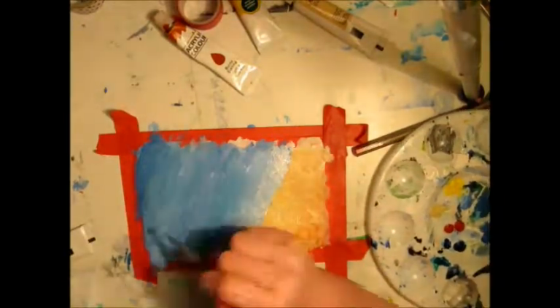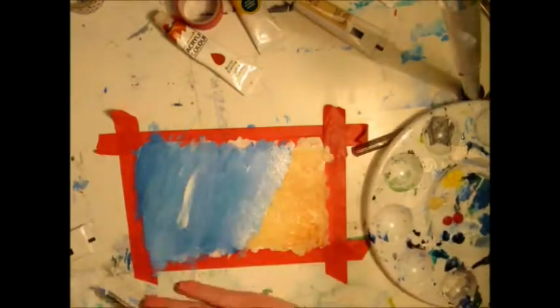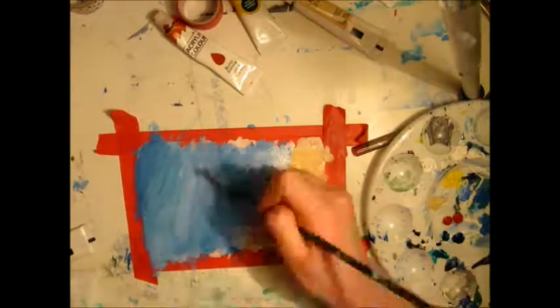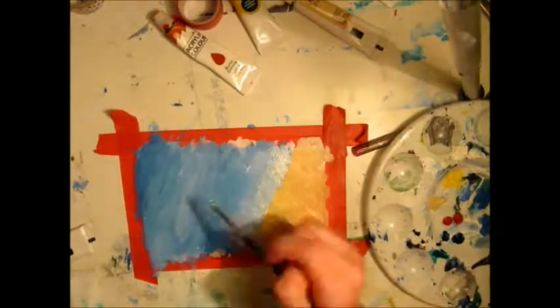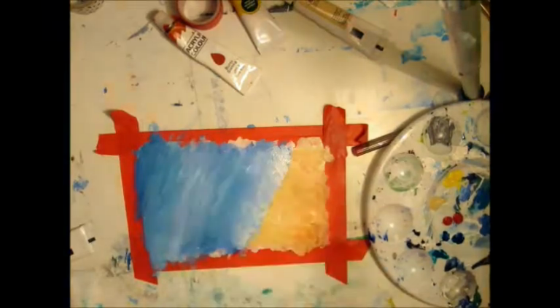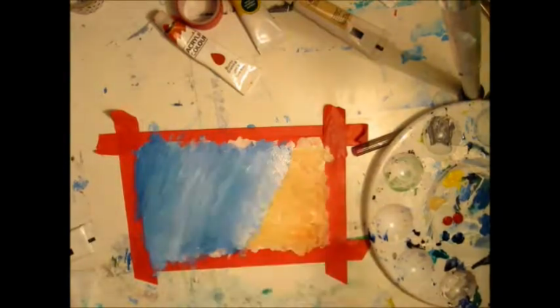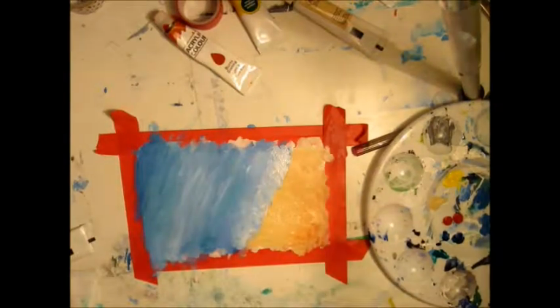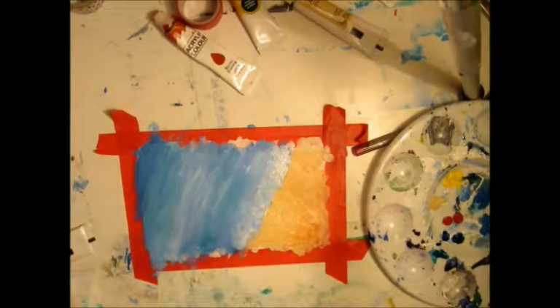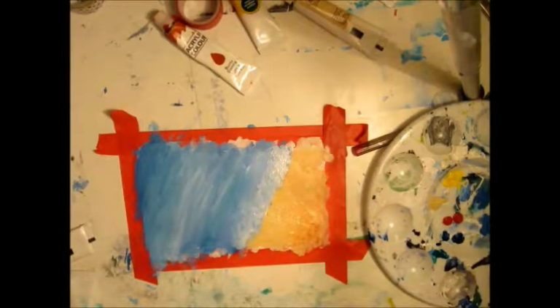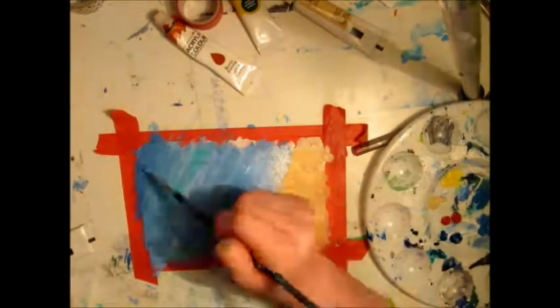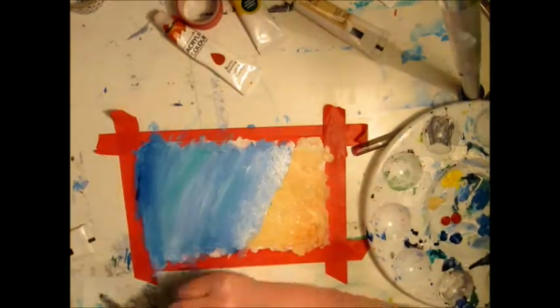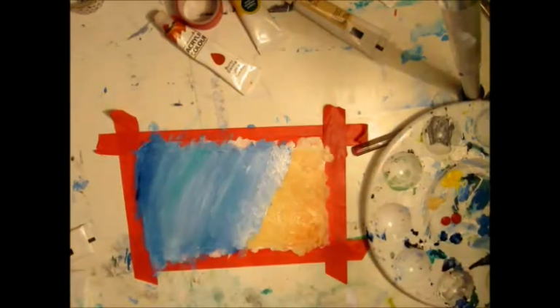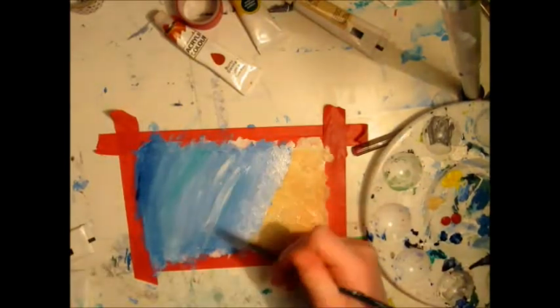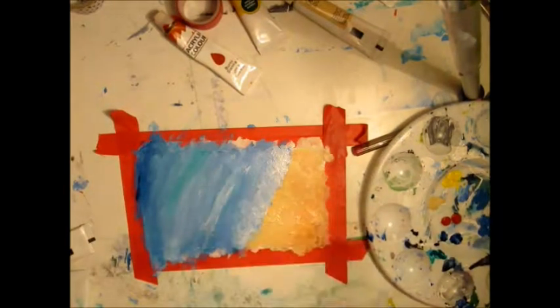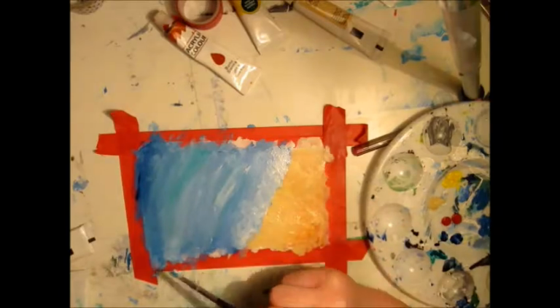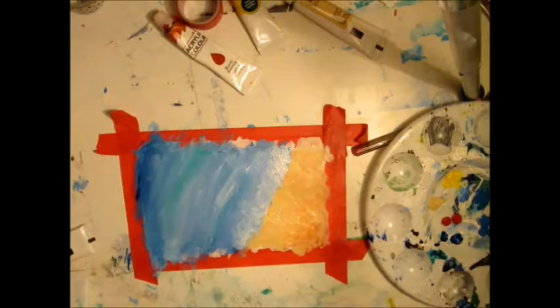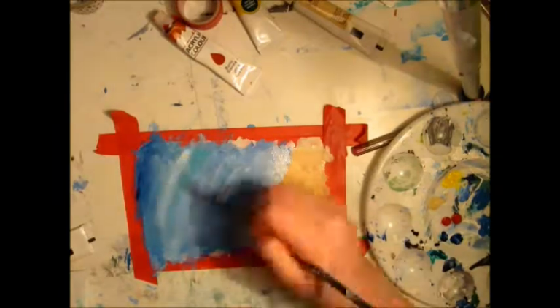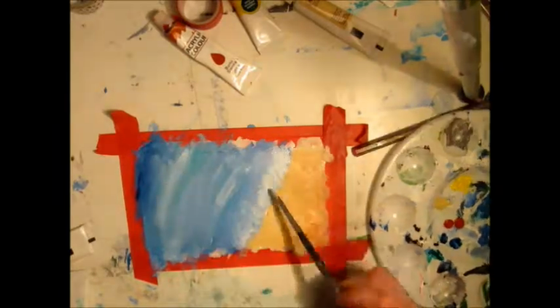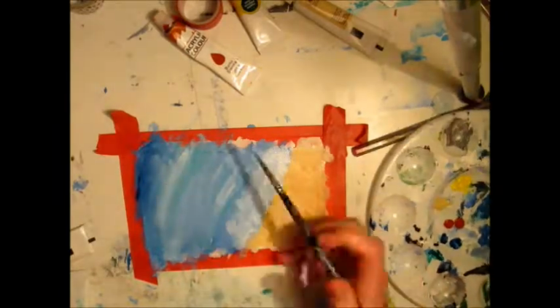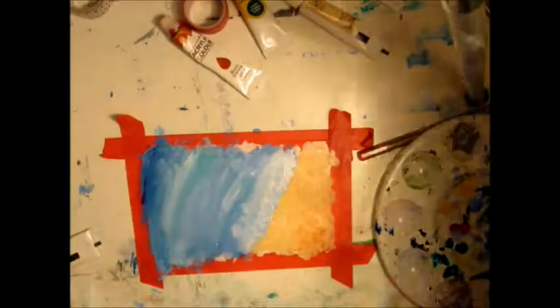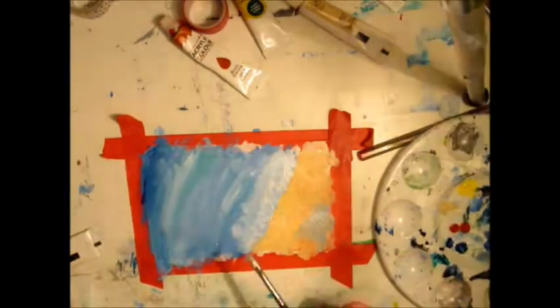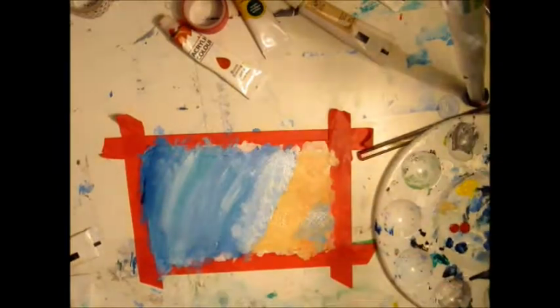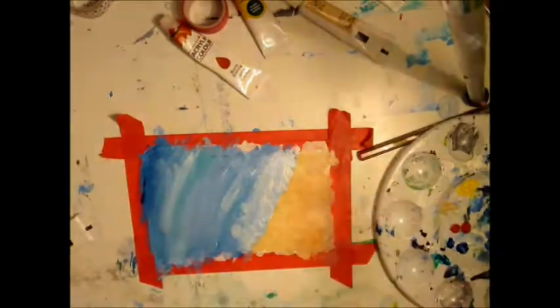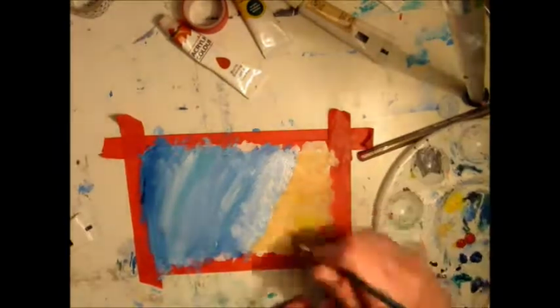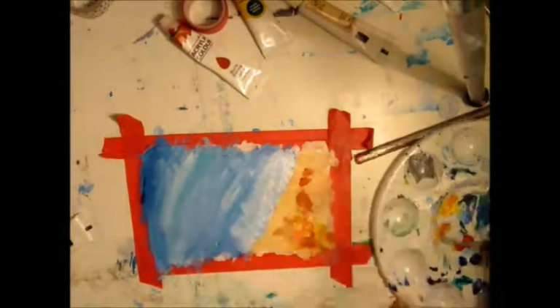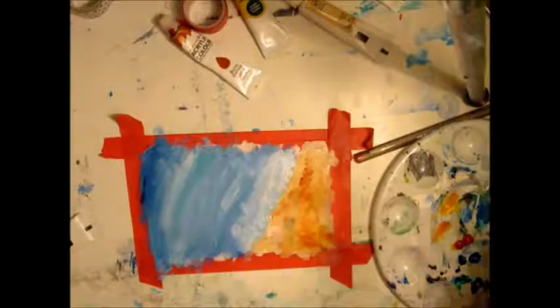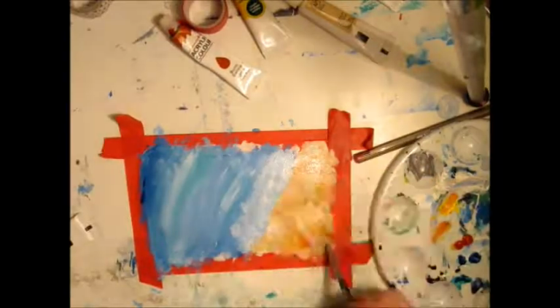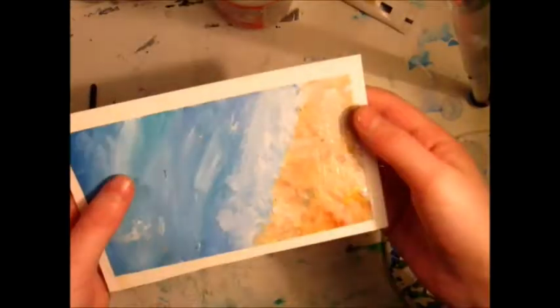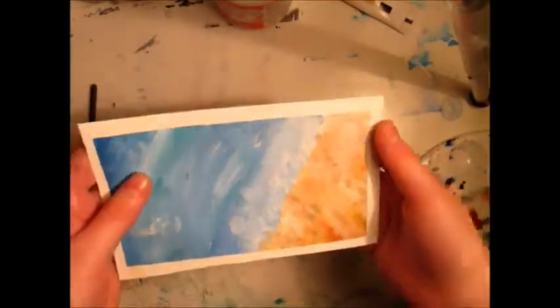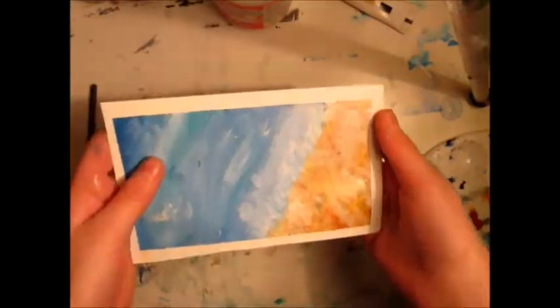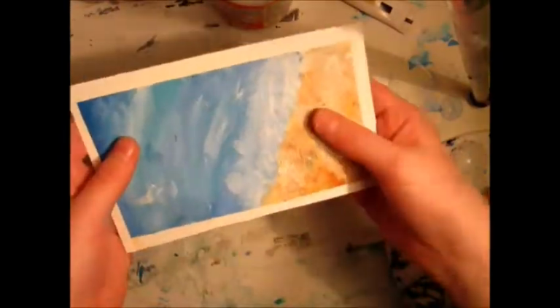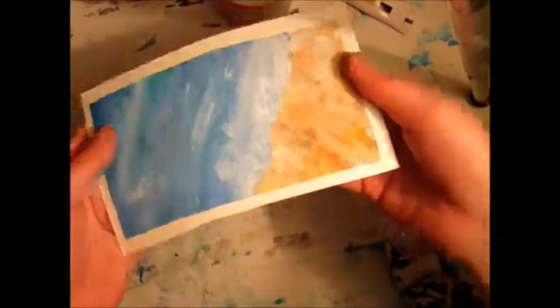I also did a bit of a wave effect at the start, and right now I'm just blending some white highlights in — and this is the finished piece. Bye guys, thanks for watching.